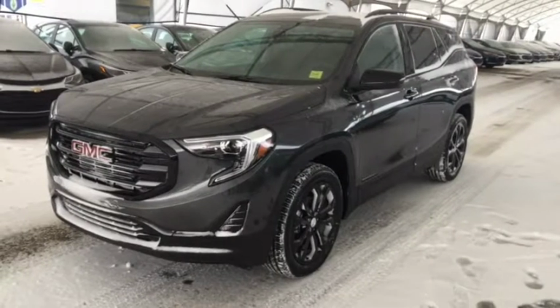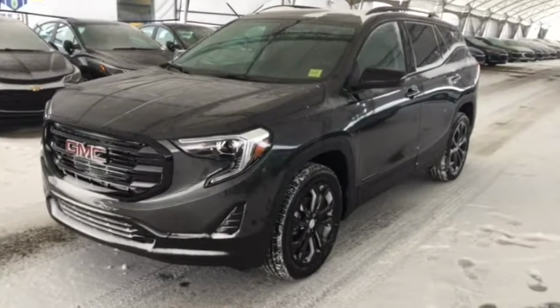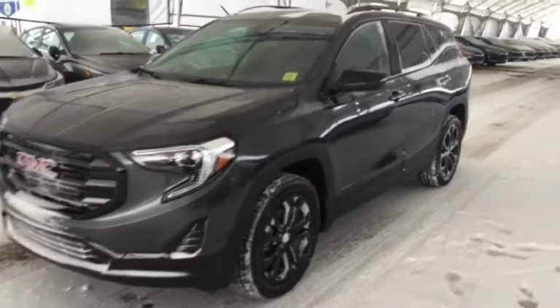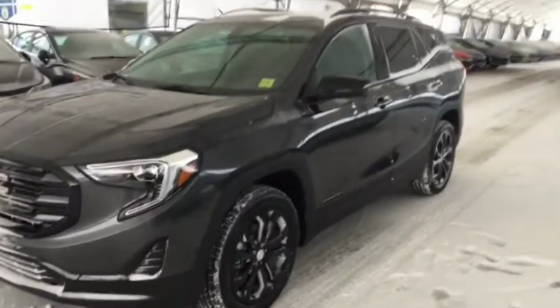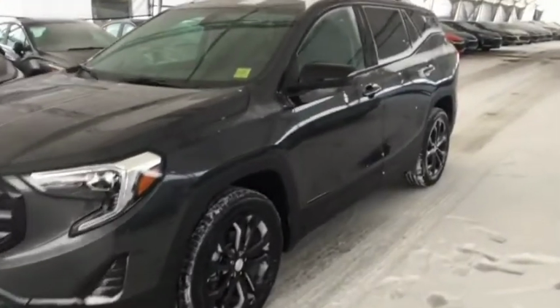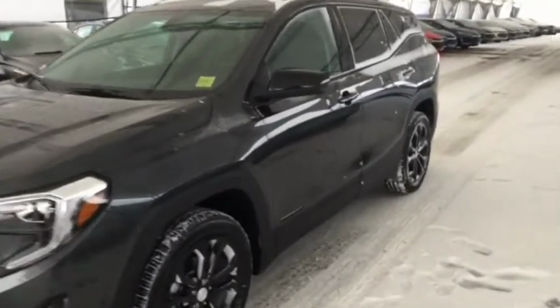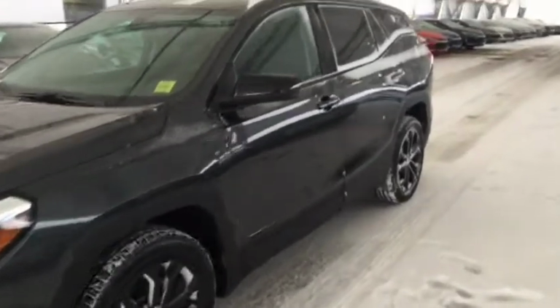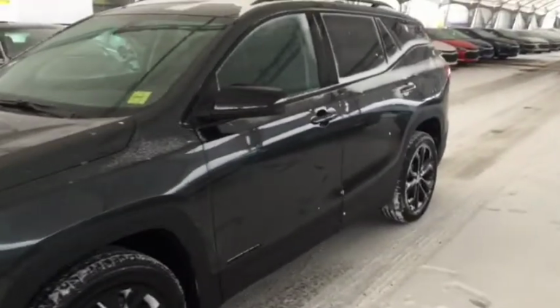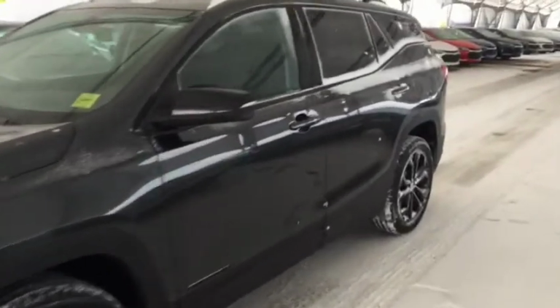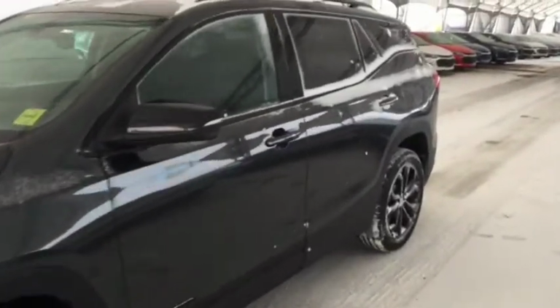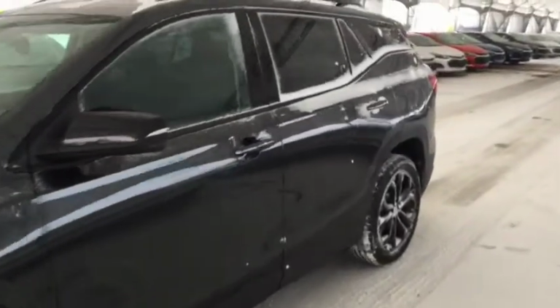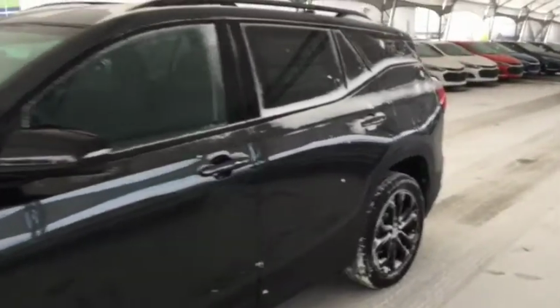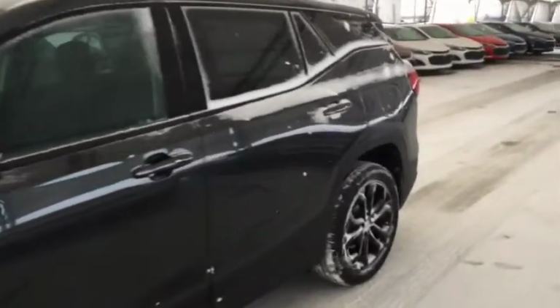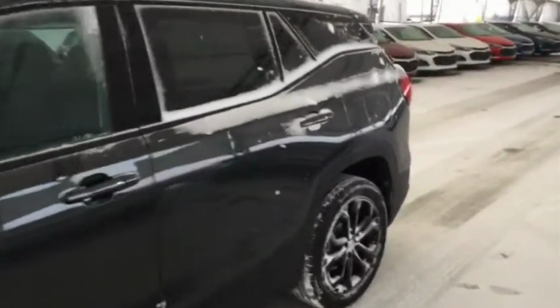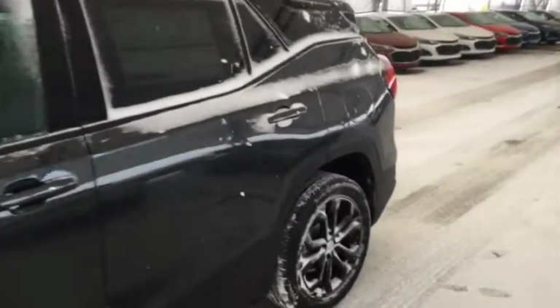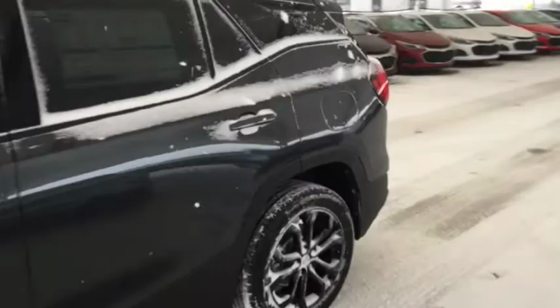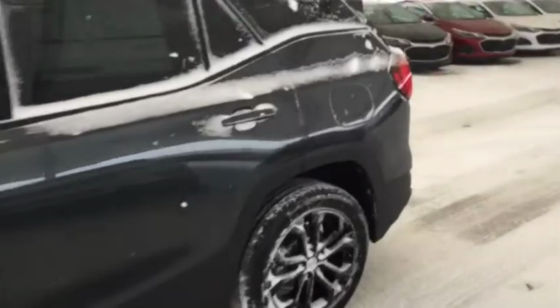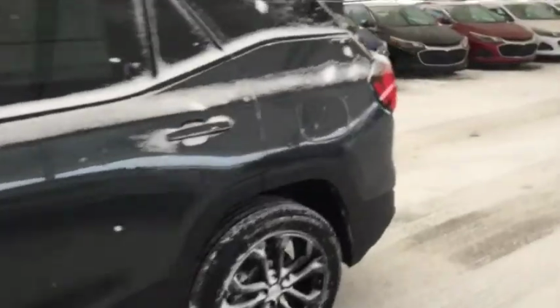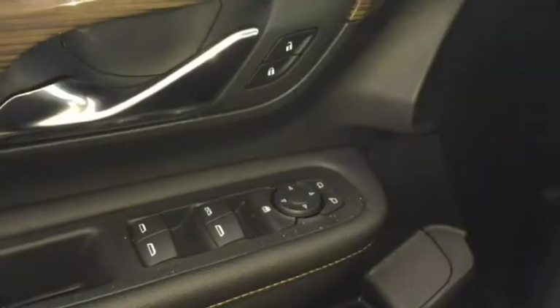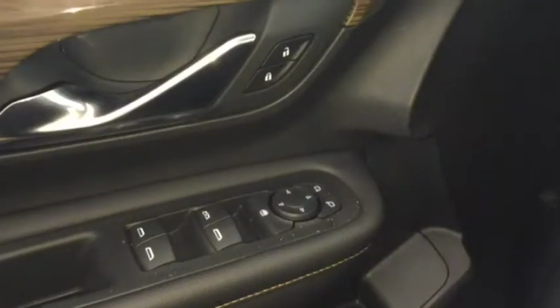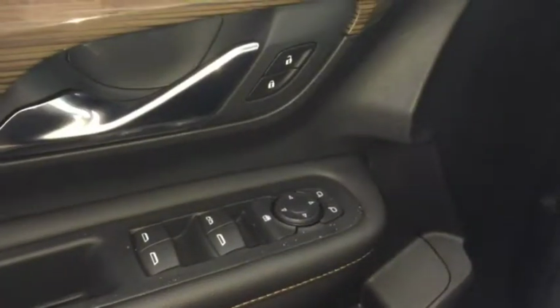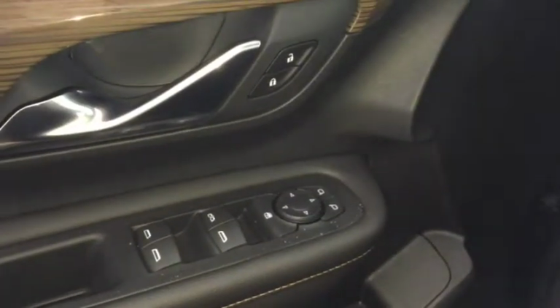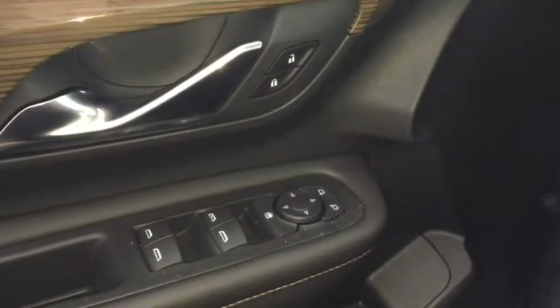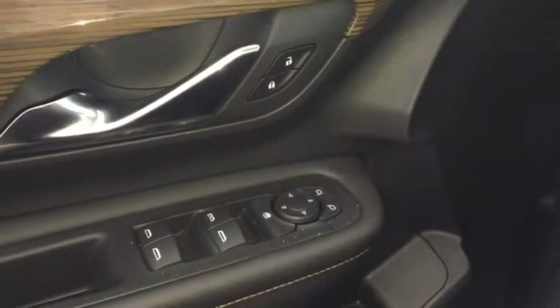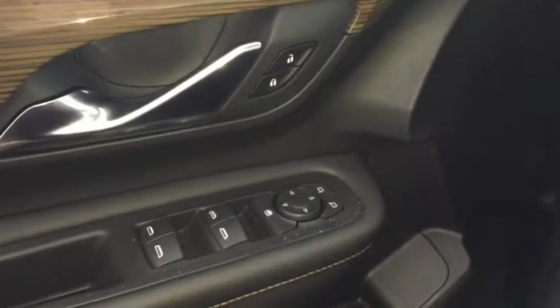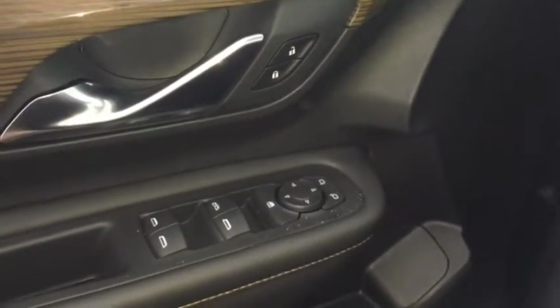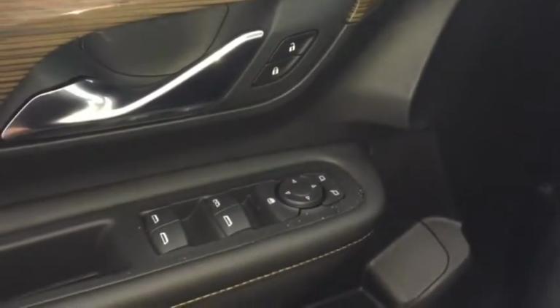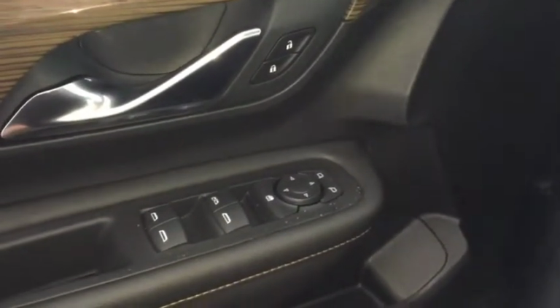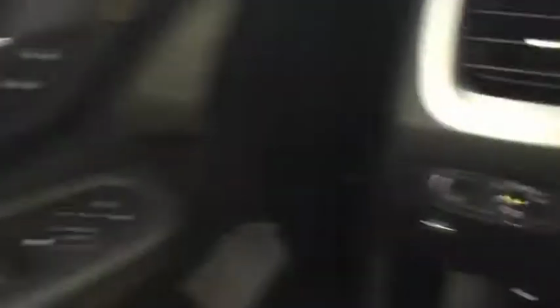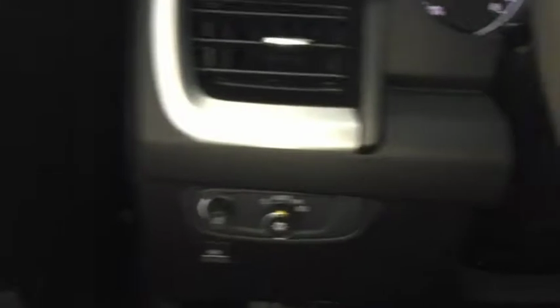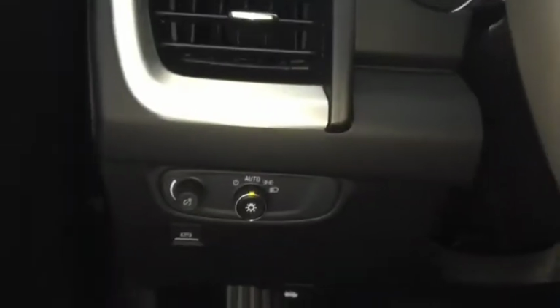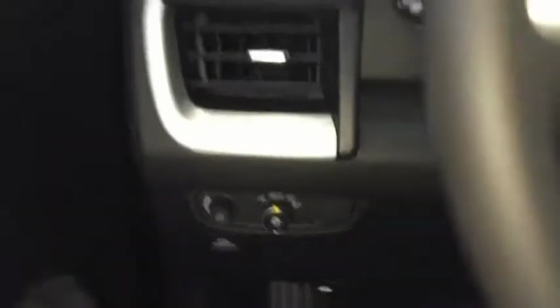Welcome to Davis Chevrolet. This is a 2019 GMC Terrain Black Edition in the color gray. Some features include power locks, power windows, power mirrors, and automatic headlights.